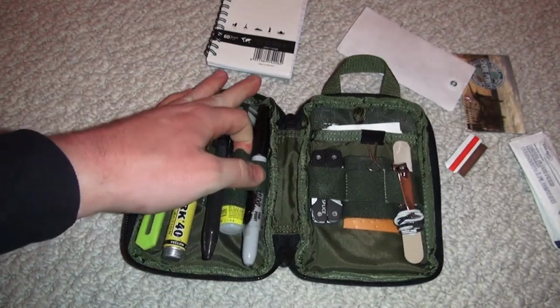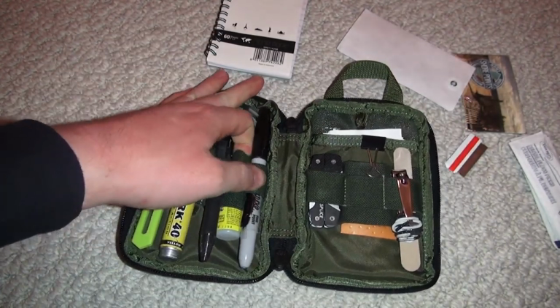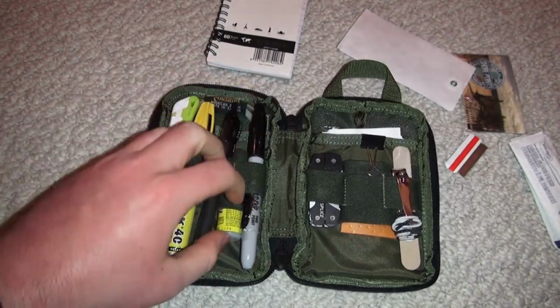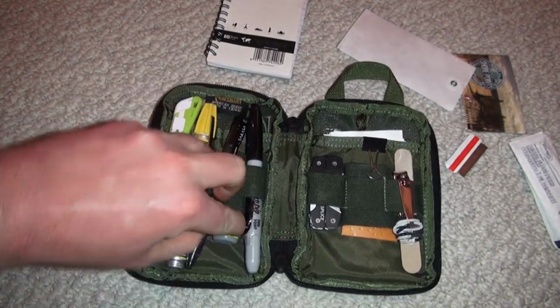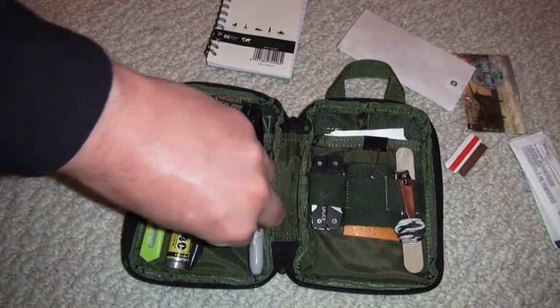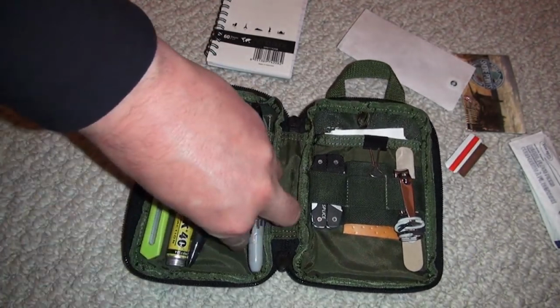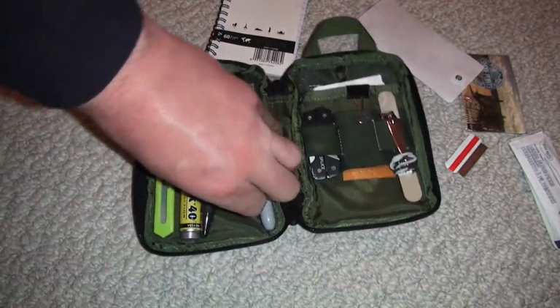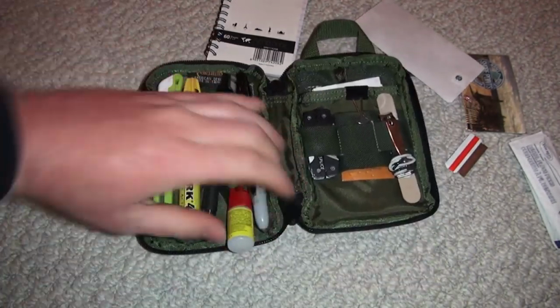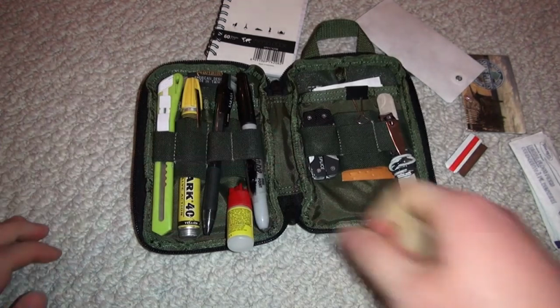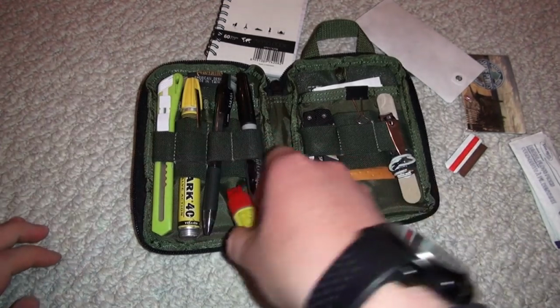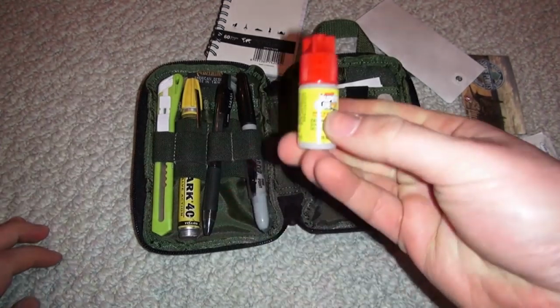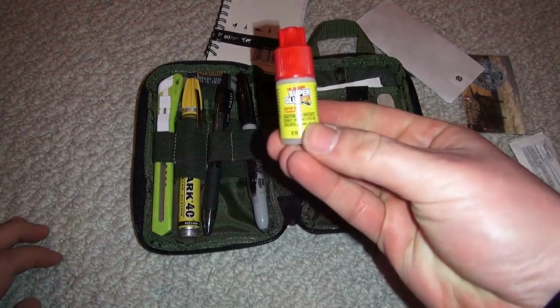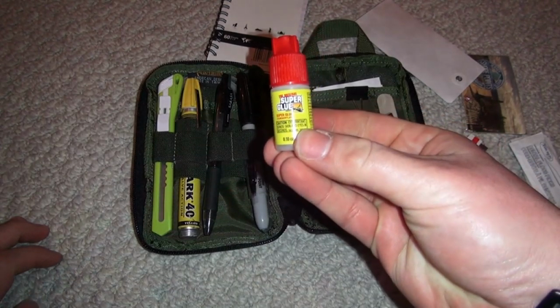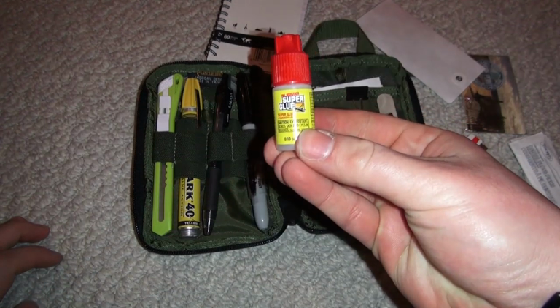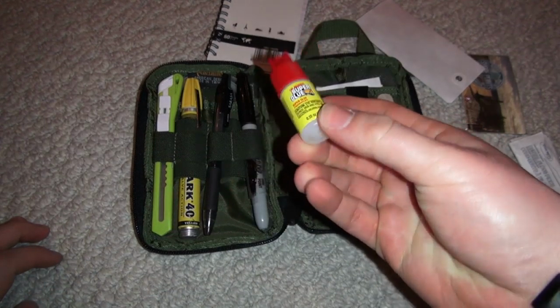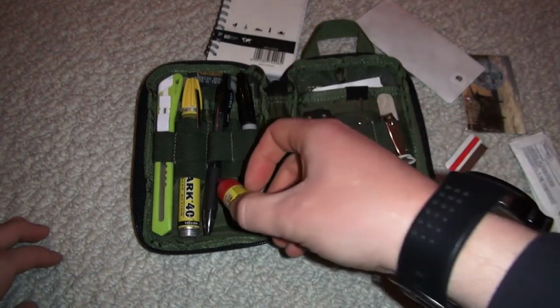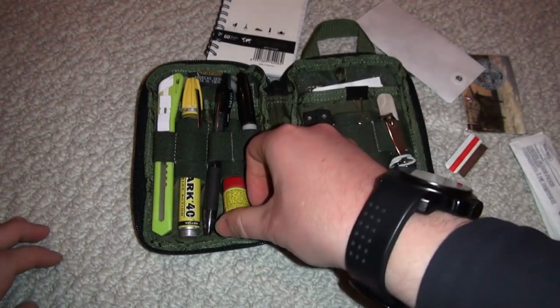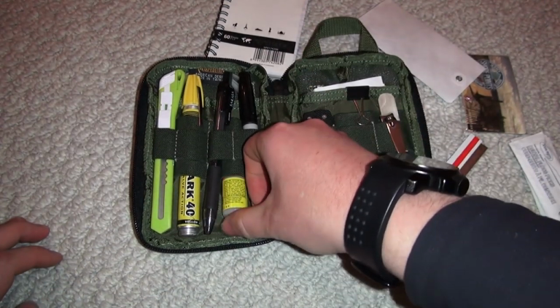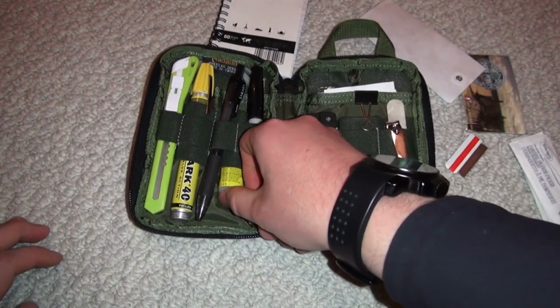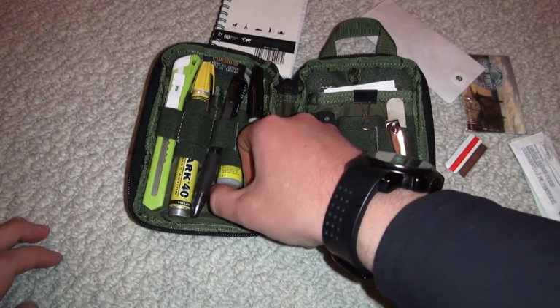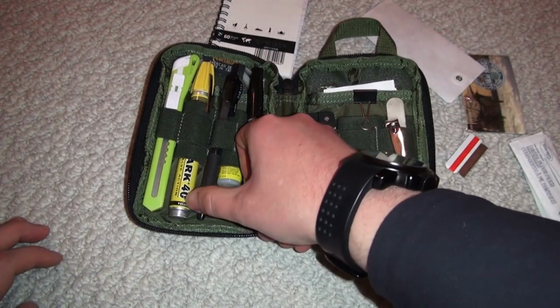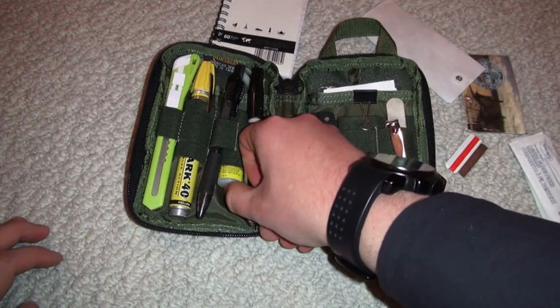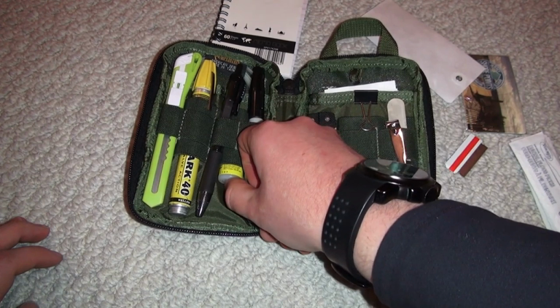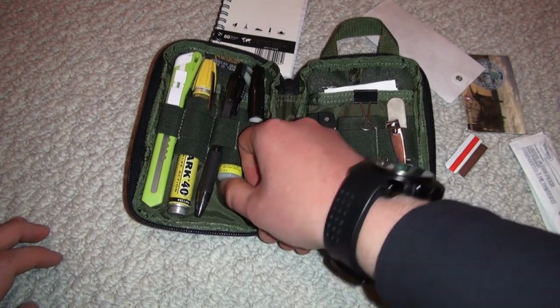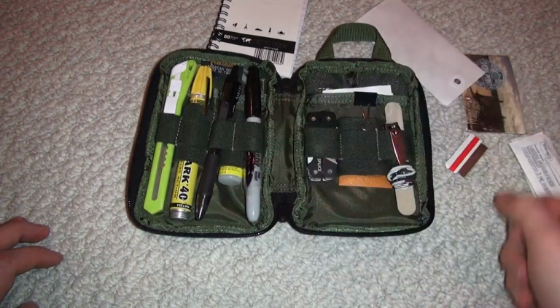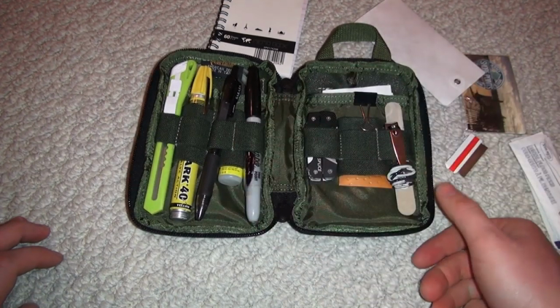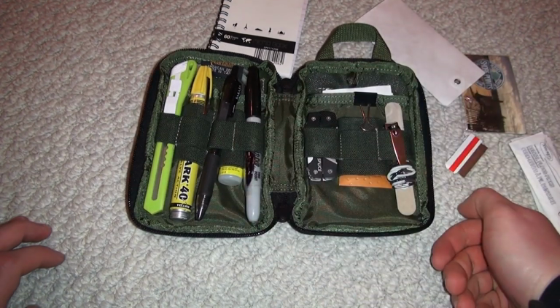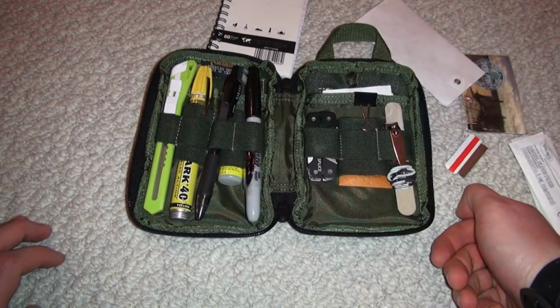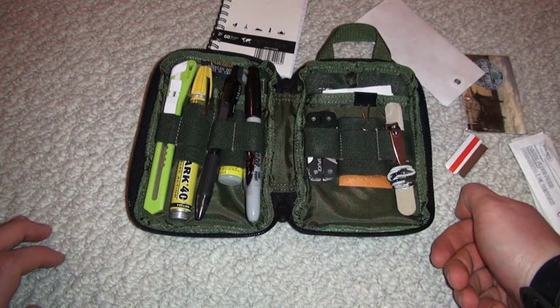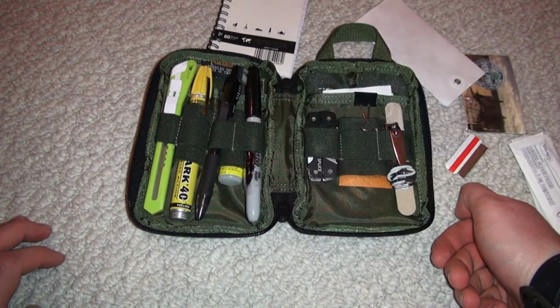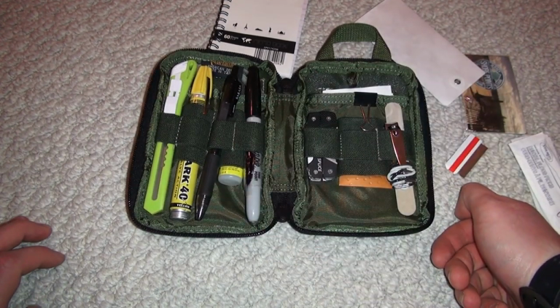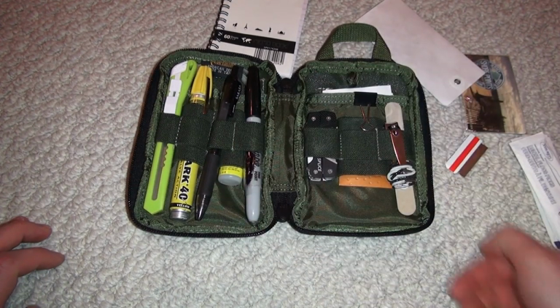Back there I also have something else I picked up at a dollar store — a brand new little bottle of super glue. You never know when you might need it. And that's pretty much it guys — I've used this kit constantly.